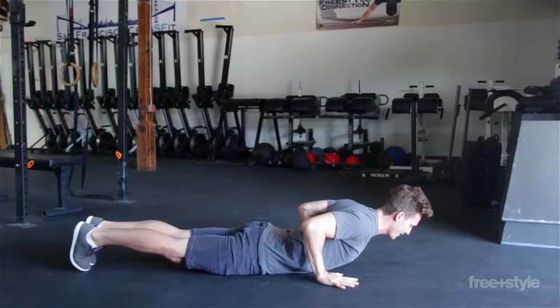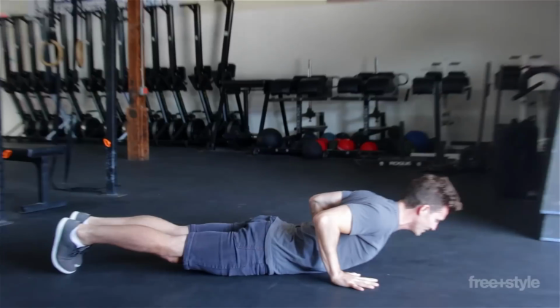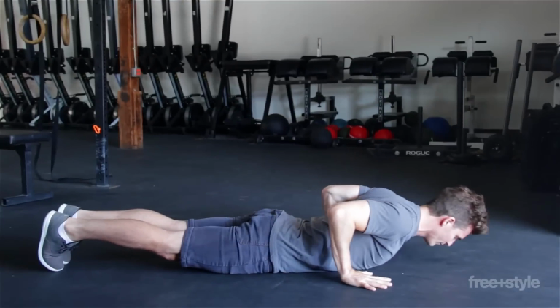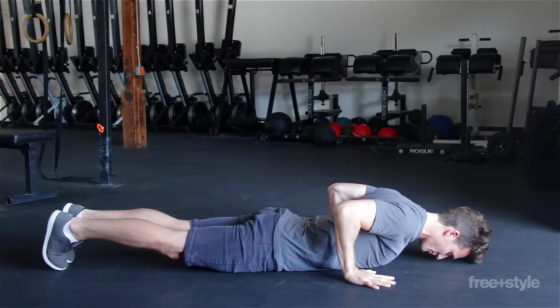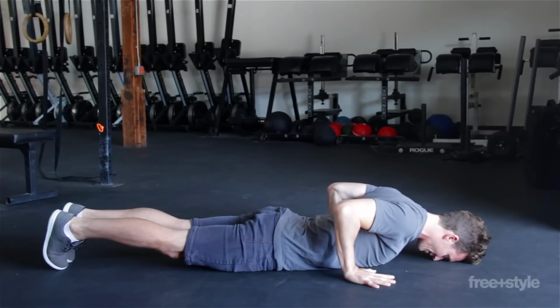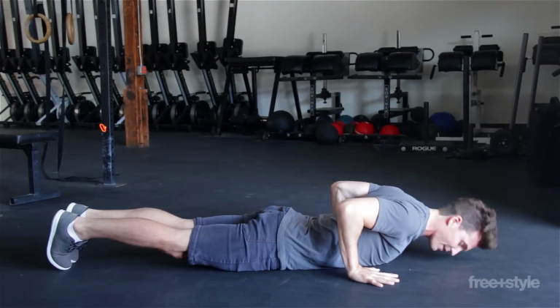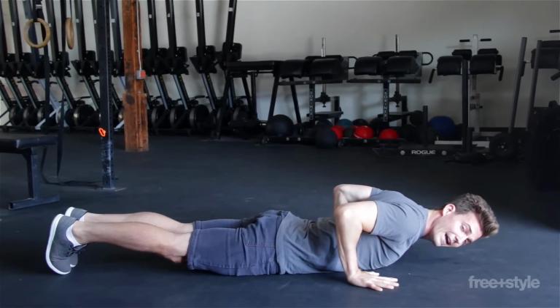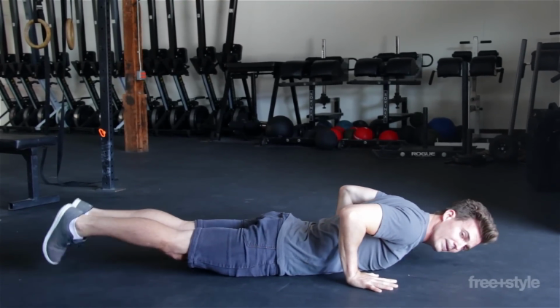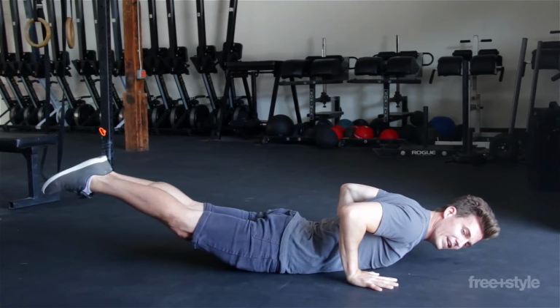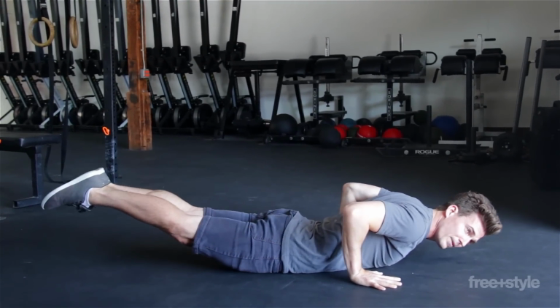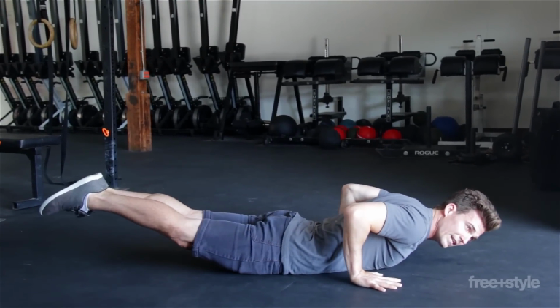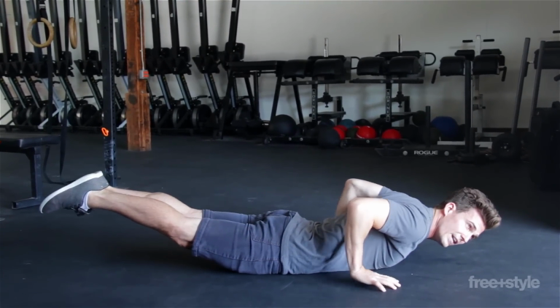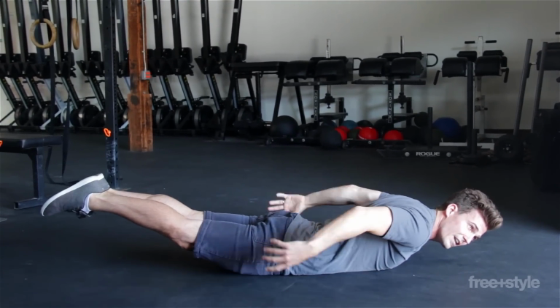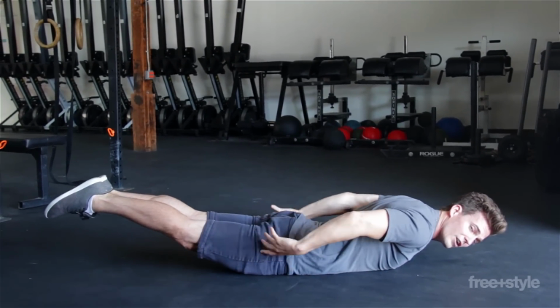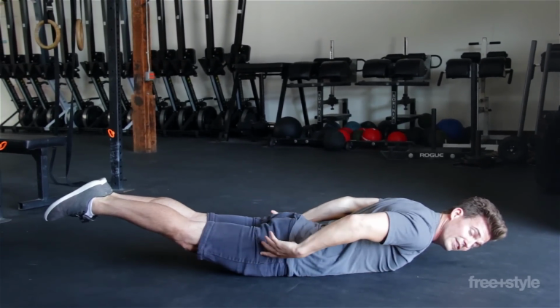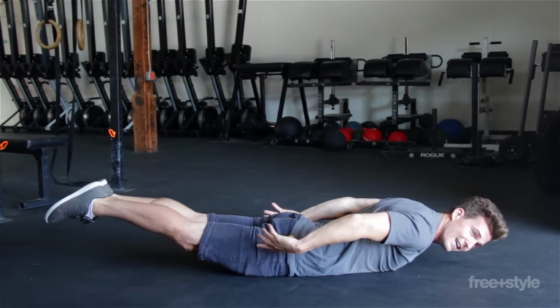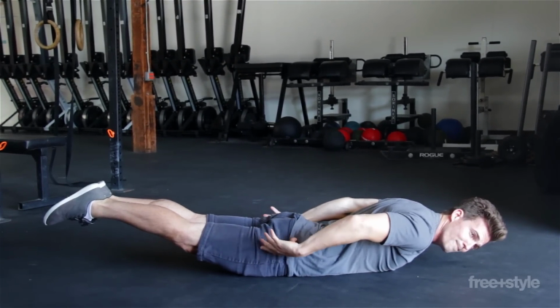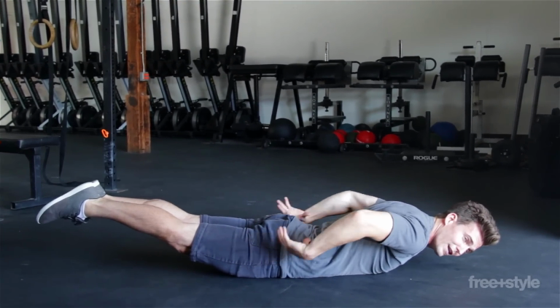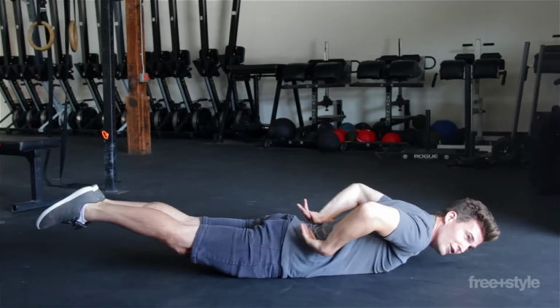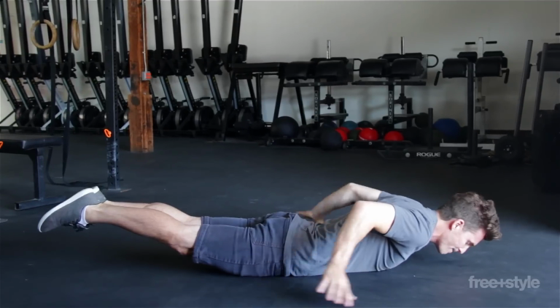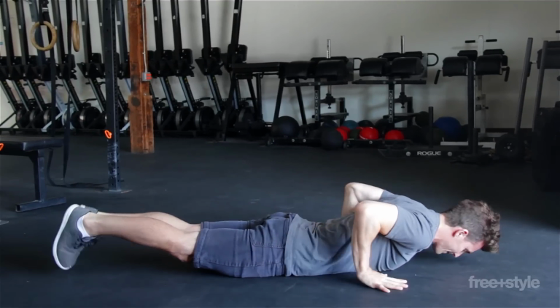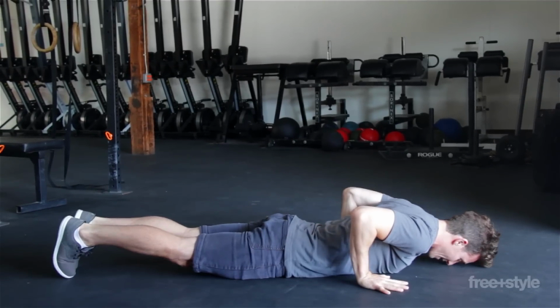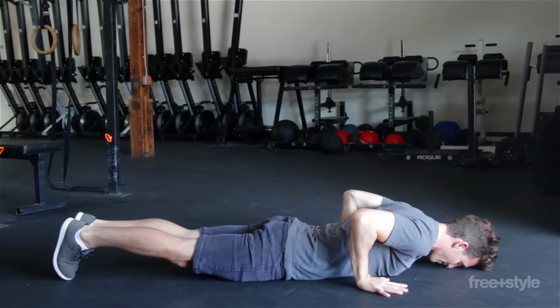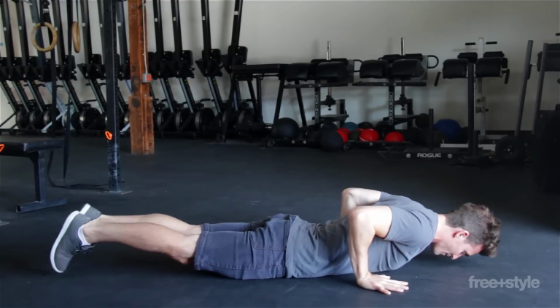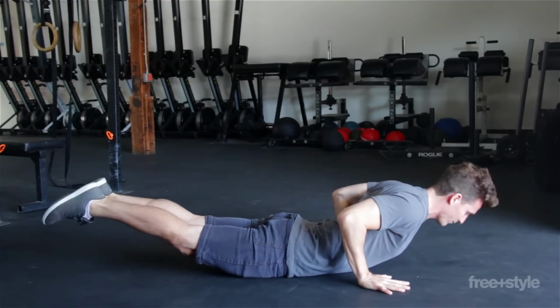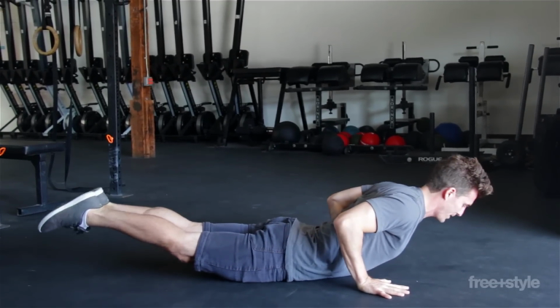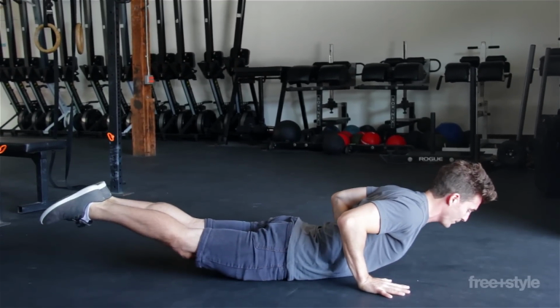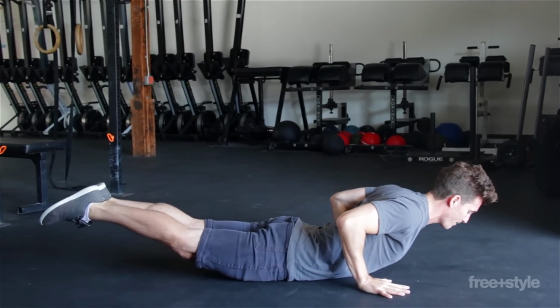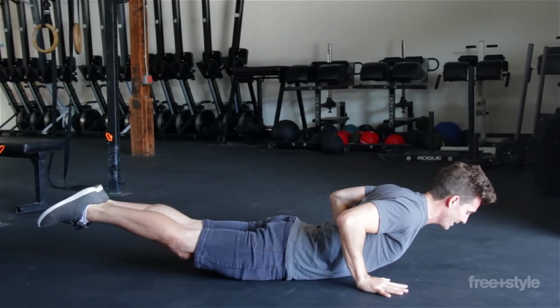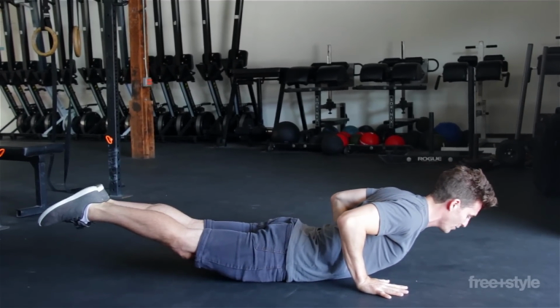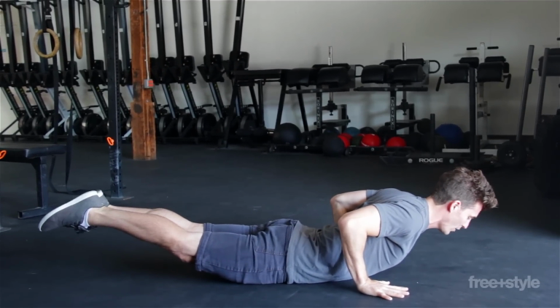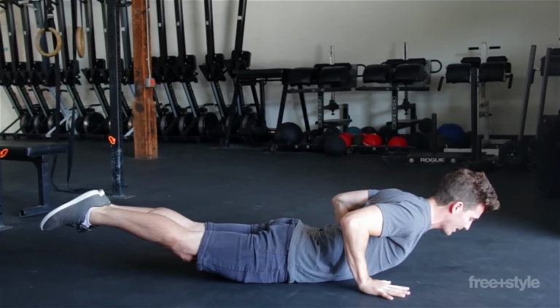The next thing you can do is put your head on the ground and just pick your feet up. Picking your feet up is going to fire up the legs, the butt, and your lower back. You can also combine both of those — pick up your upper body and your lower body at the same time.